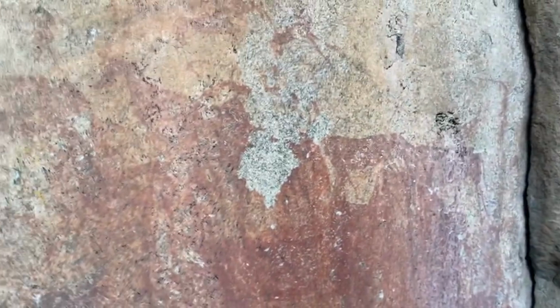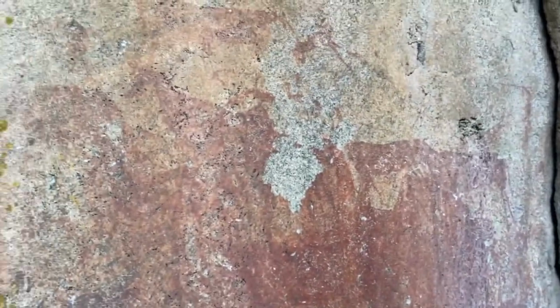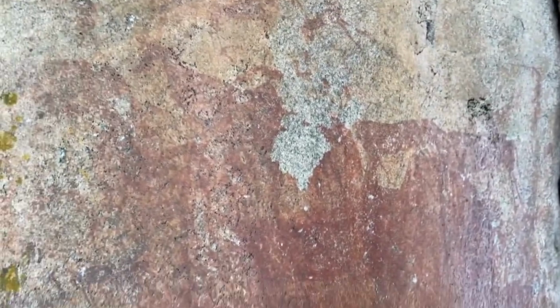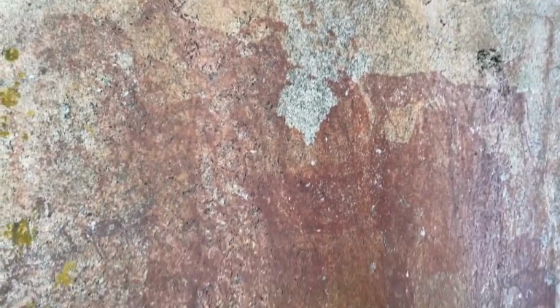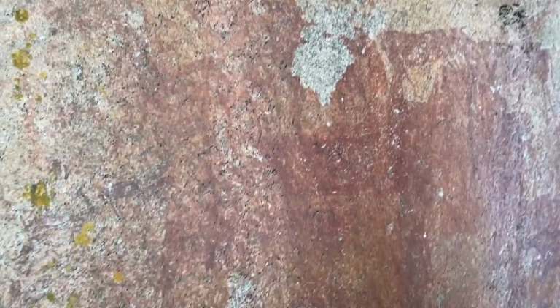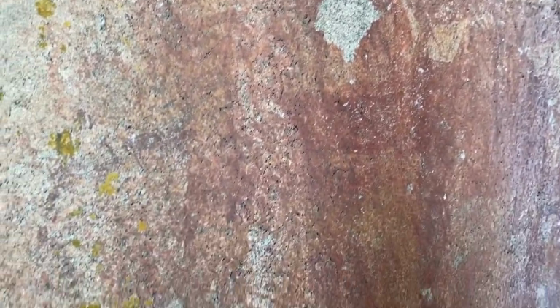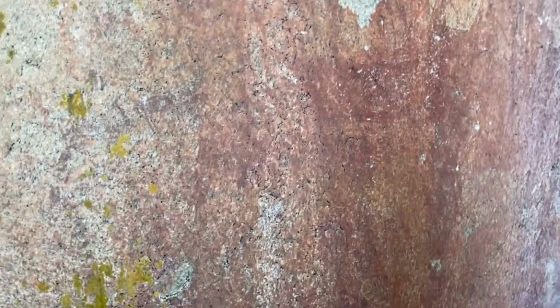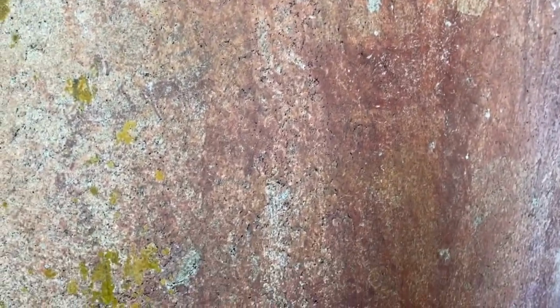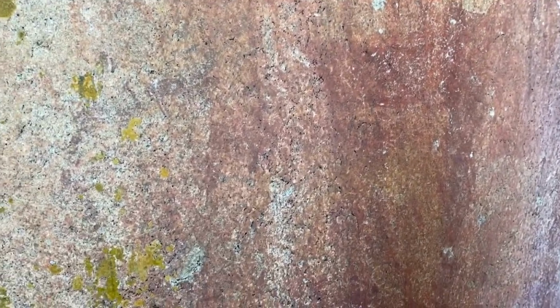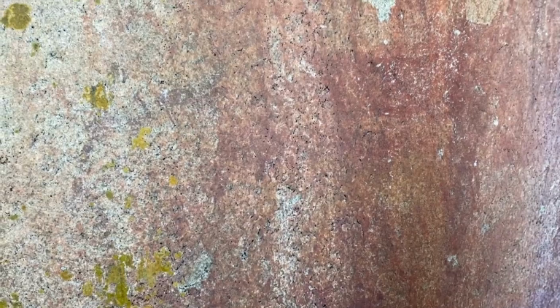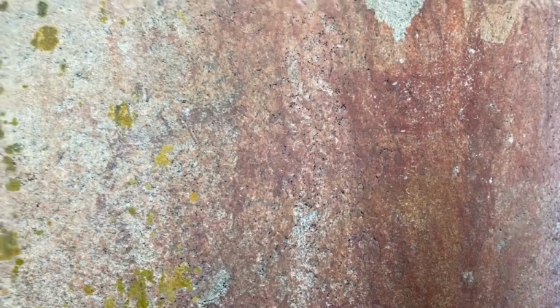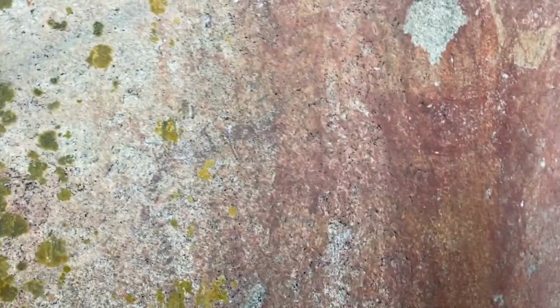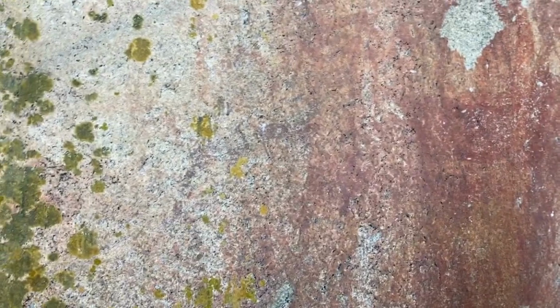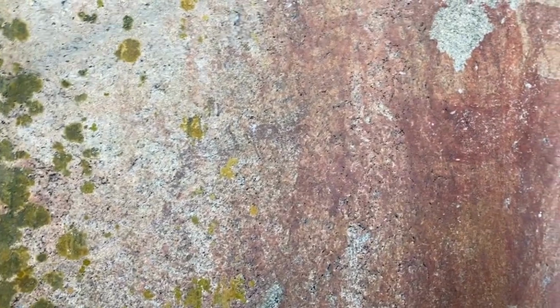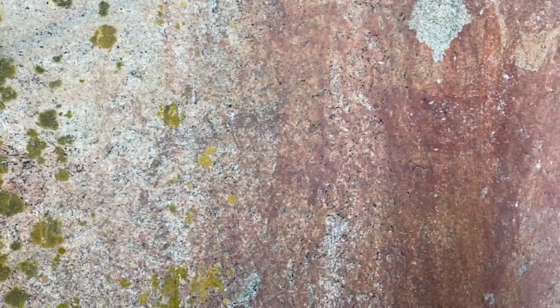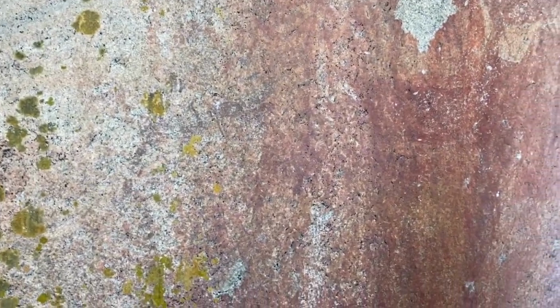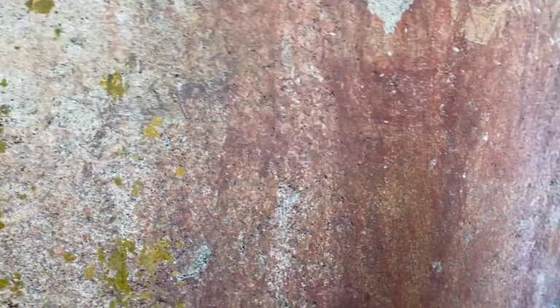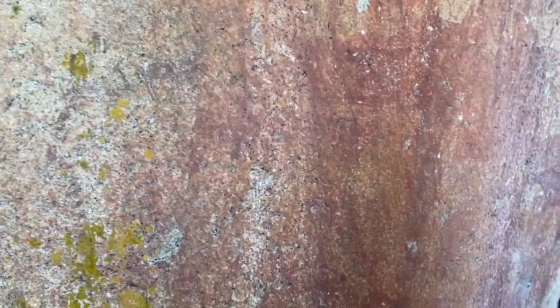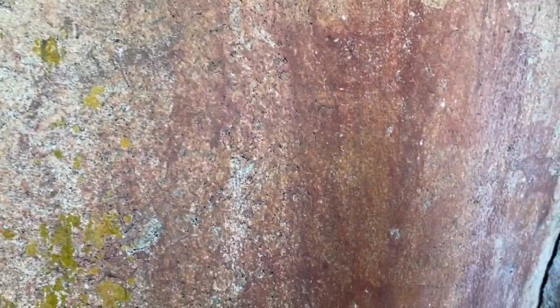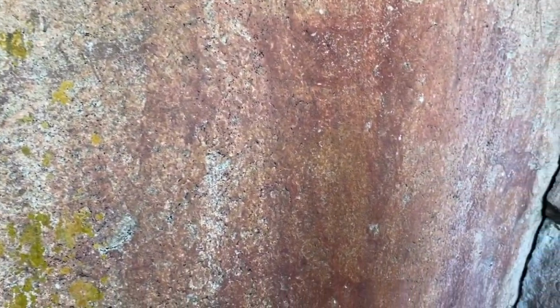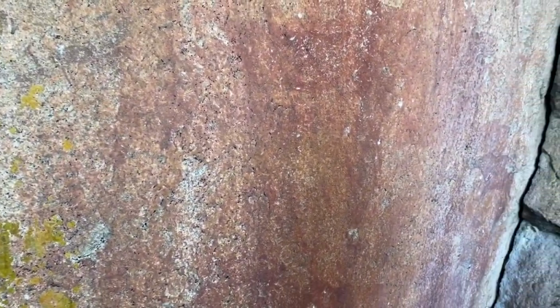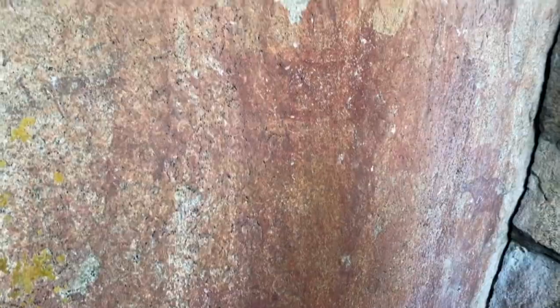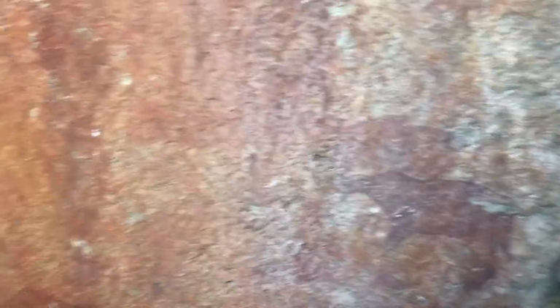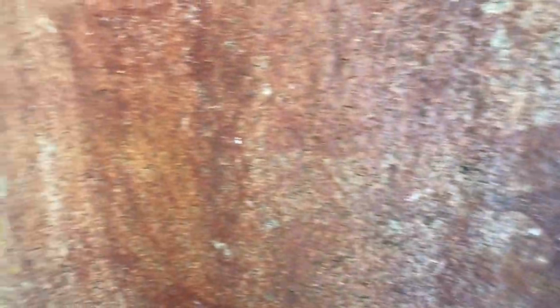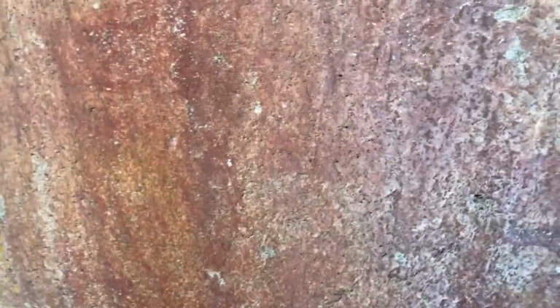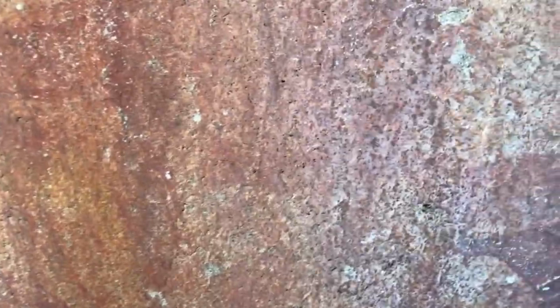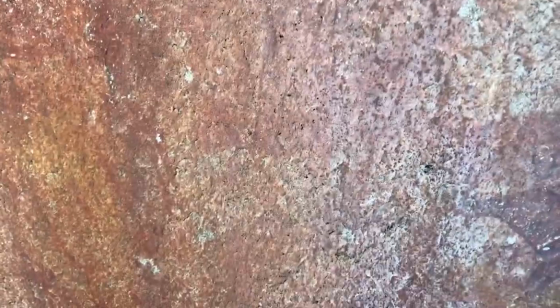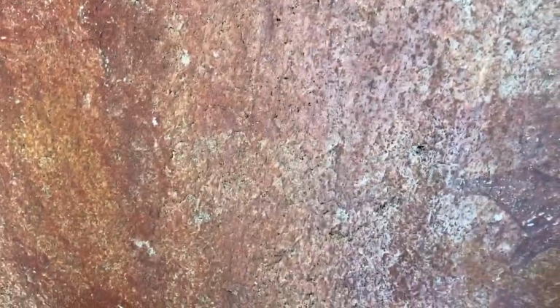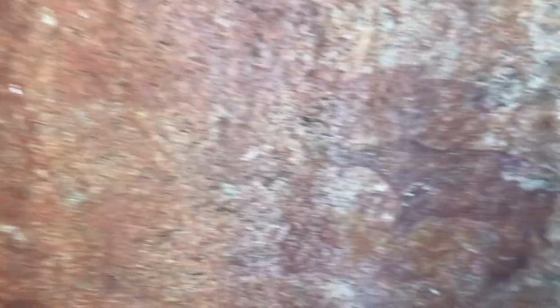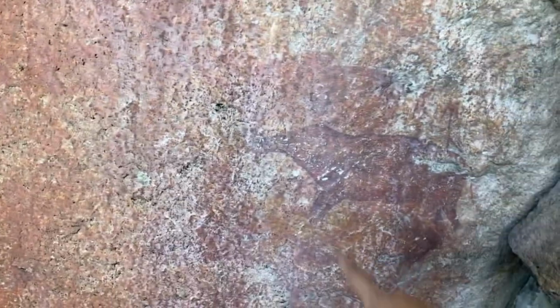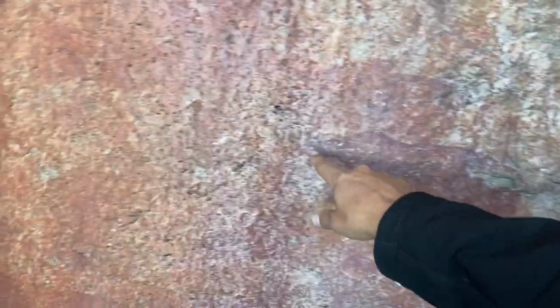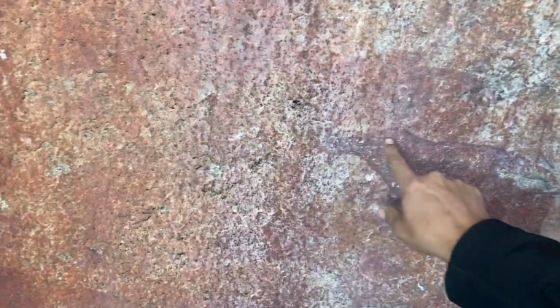You can tell there was more — they got kind of washed away. There are more right here, Katie. You can see another one.